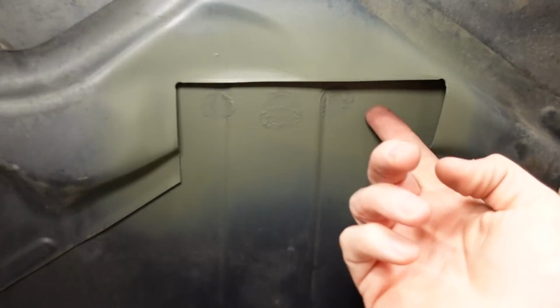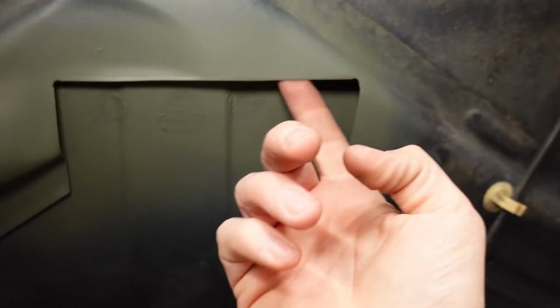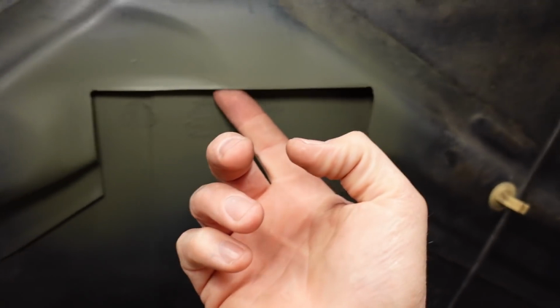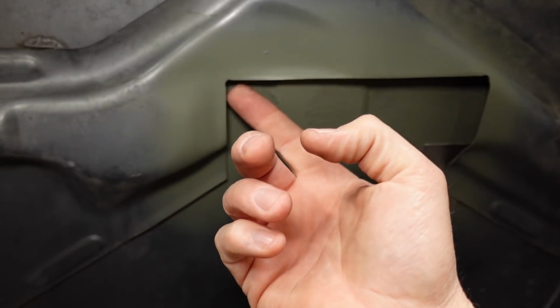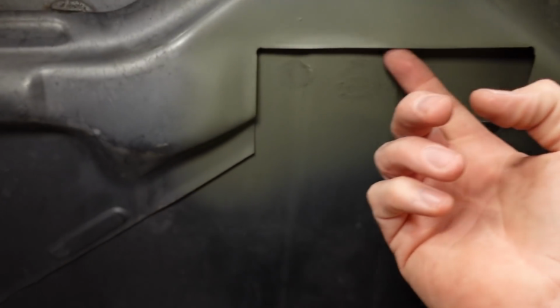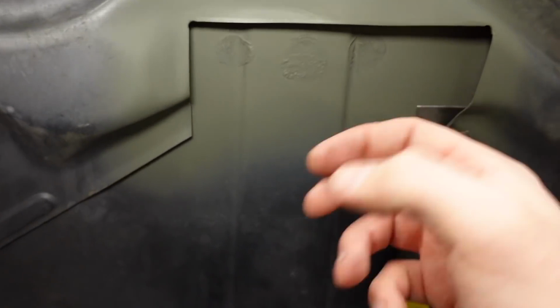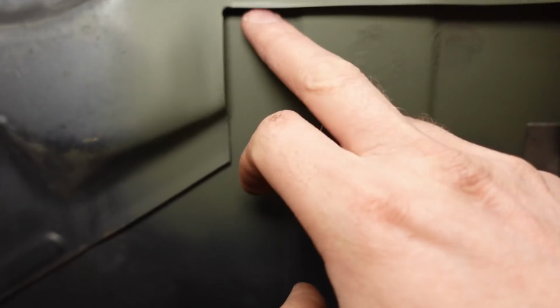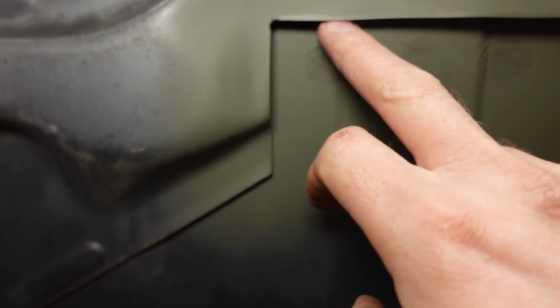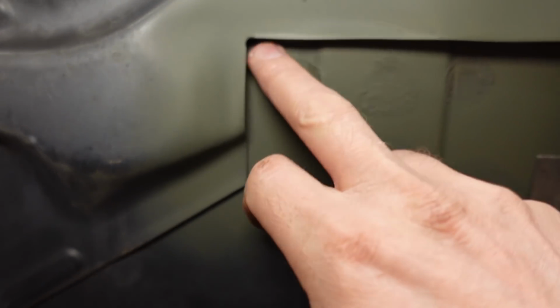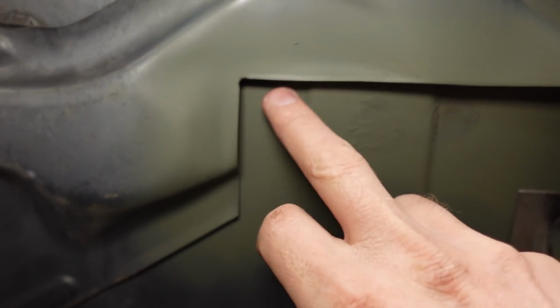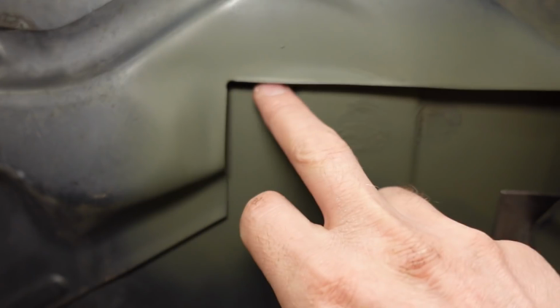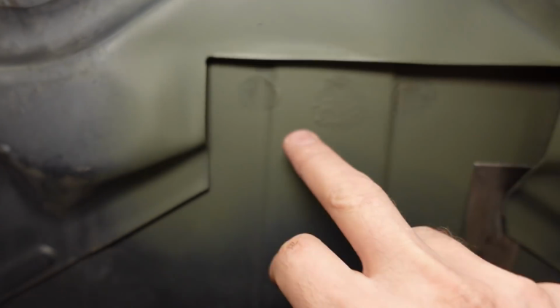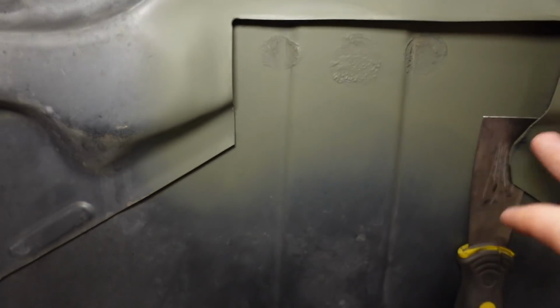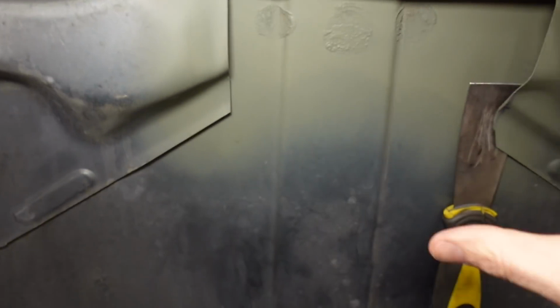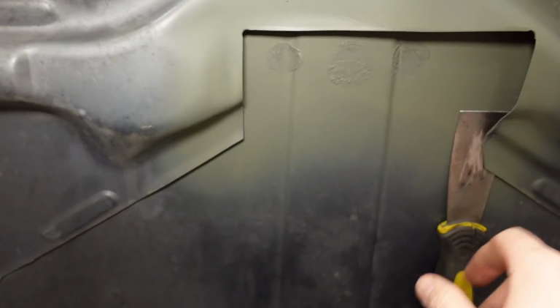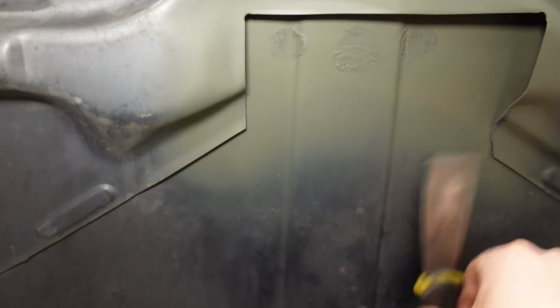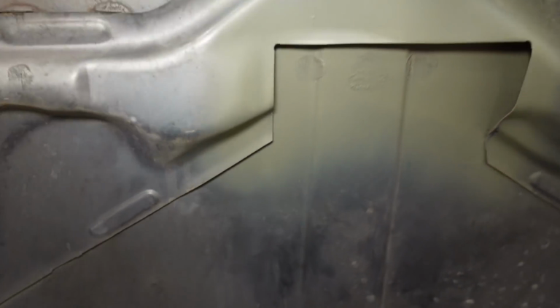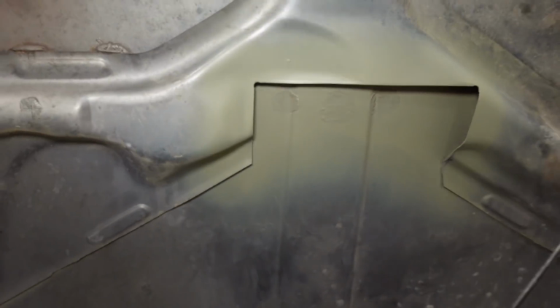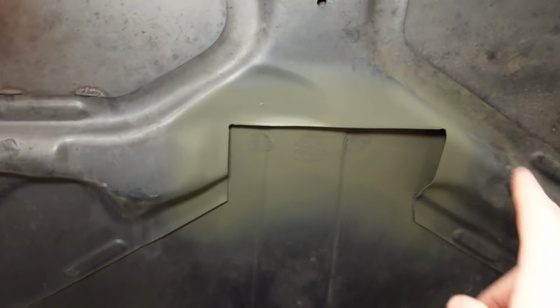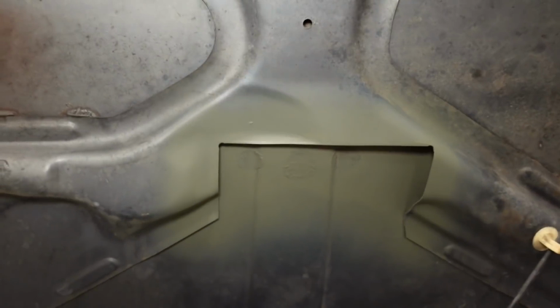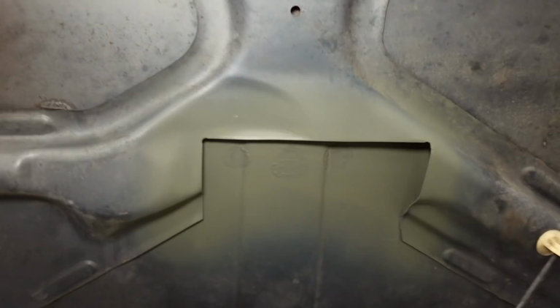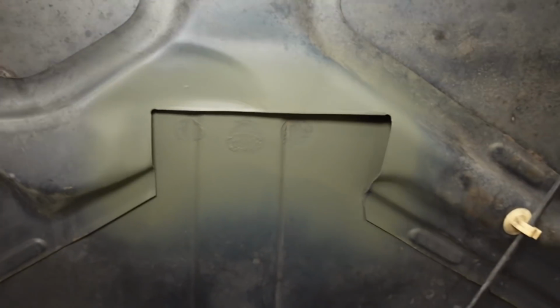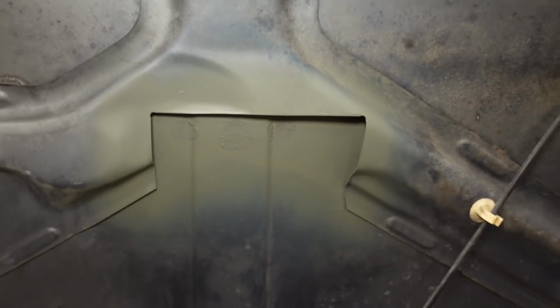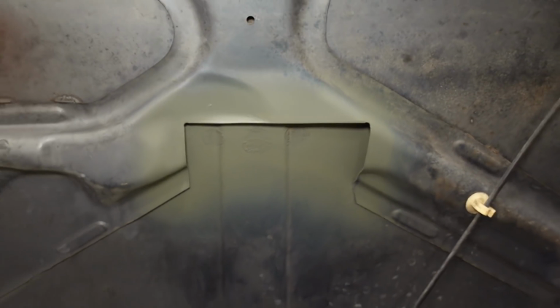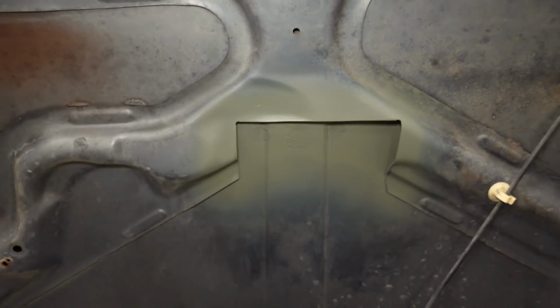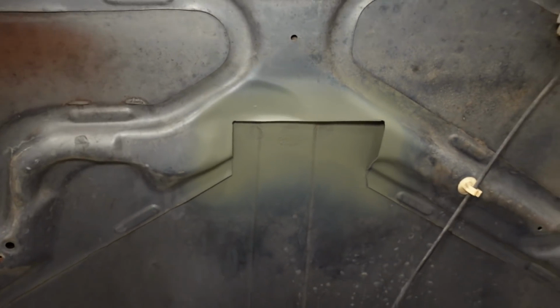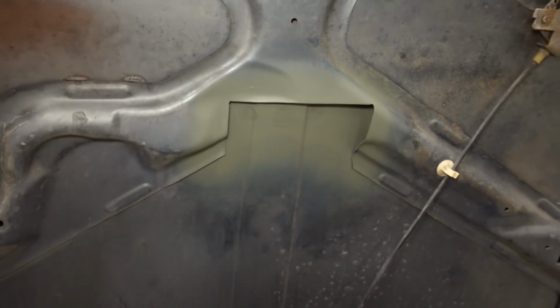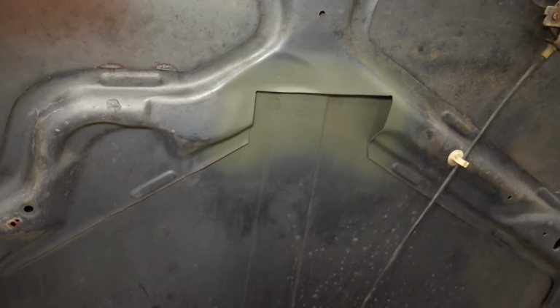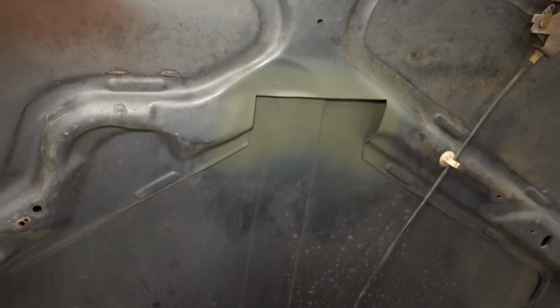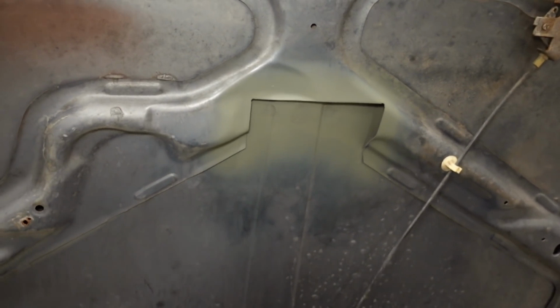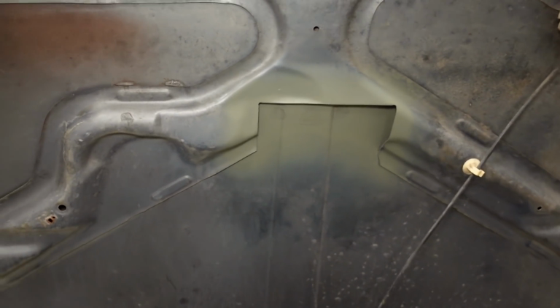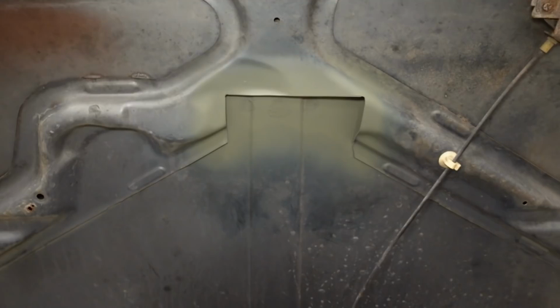Once up here there's like an inch to an inch and a half of clearance. This spot is a little tighter — maybe half an inch — but there's plenty of room. Obviously when you're done you want to deburr it, and I just sprayed some self-etching primer on there to prevent any rust from forming down the road.